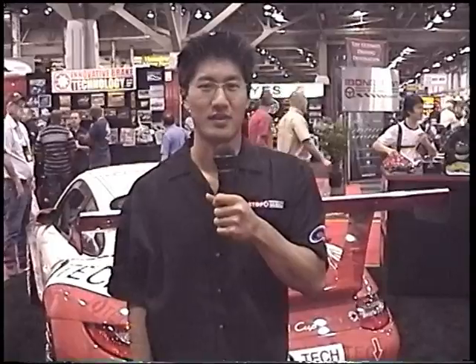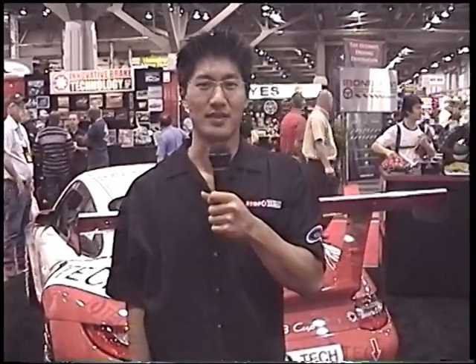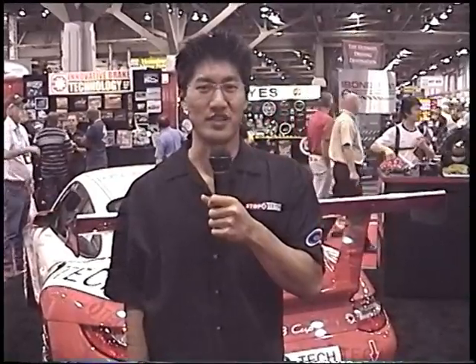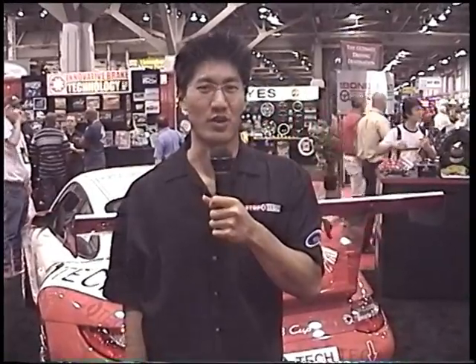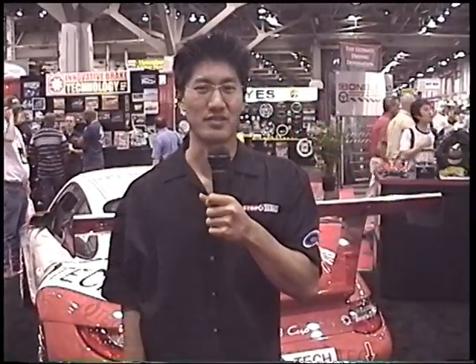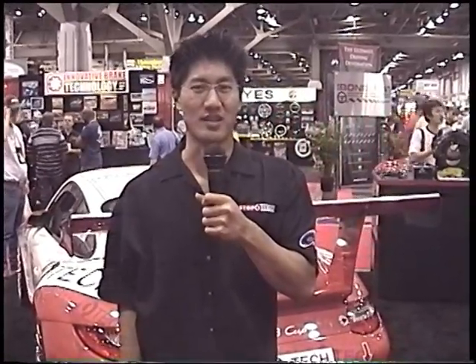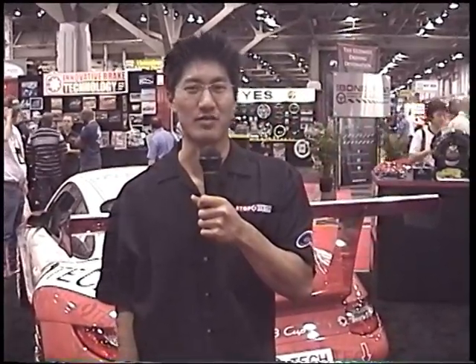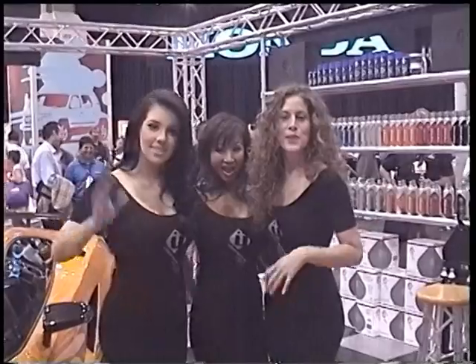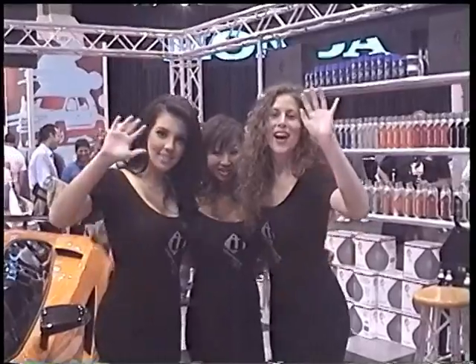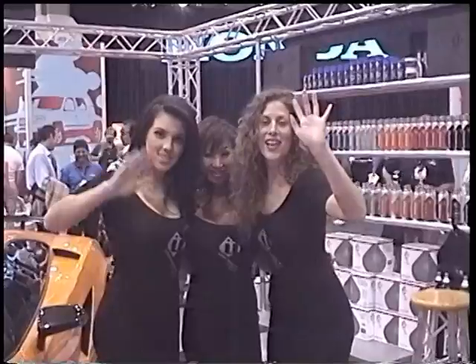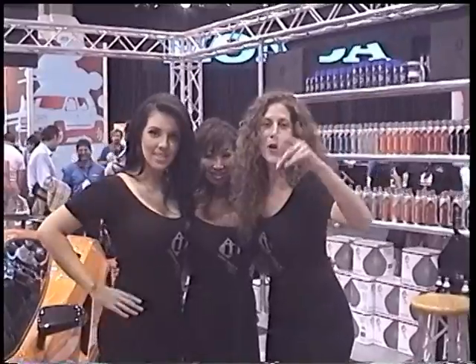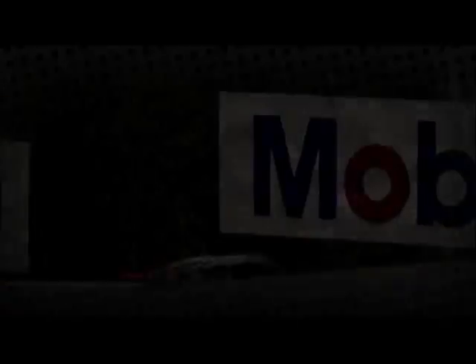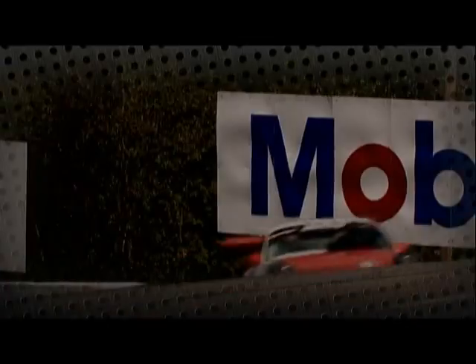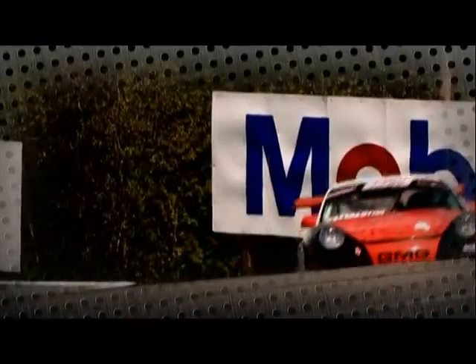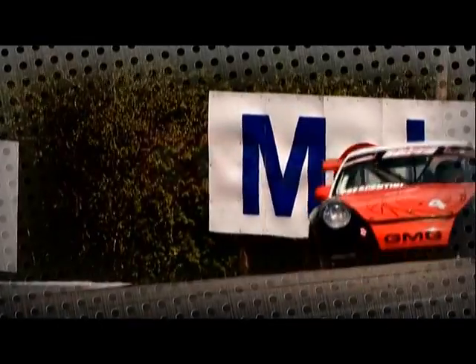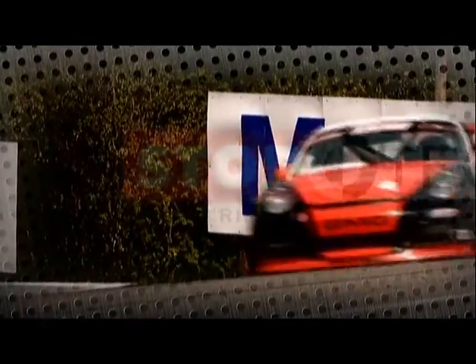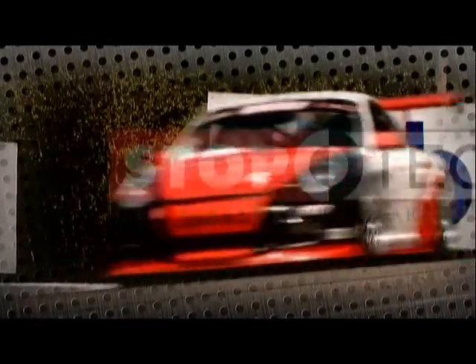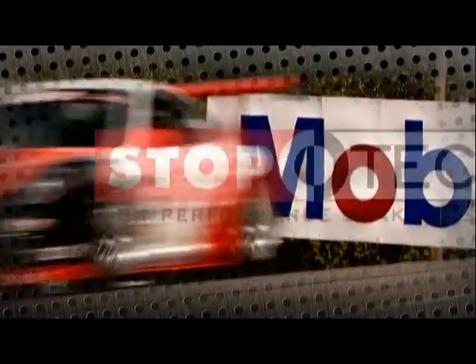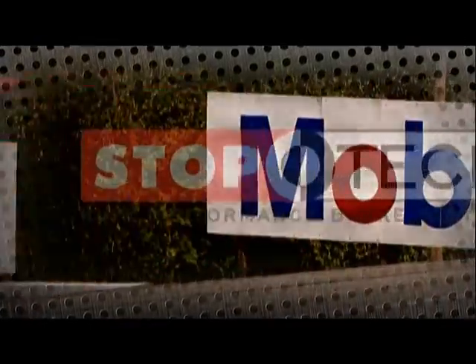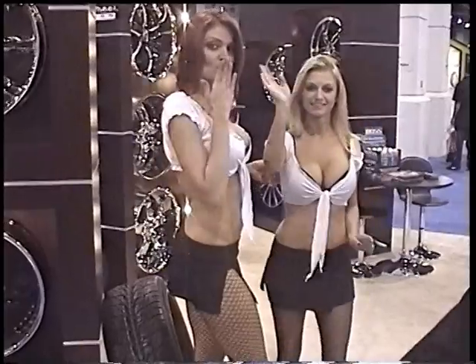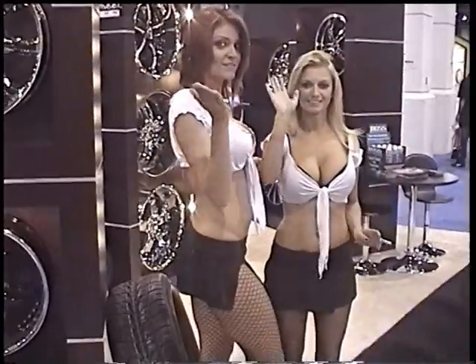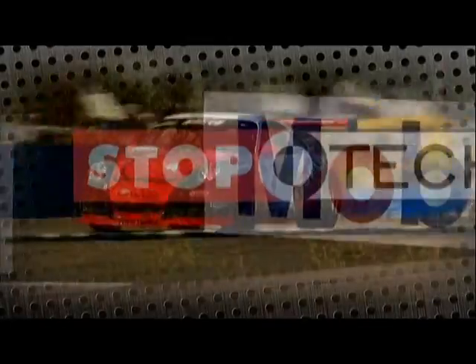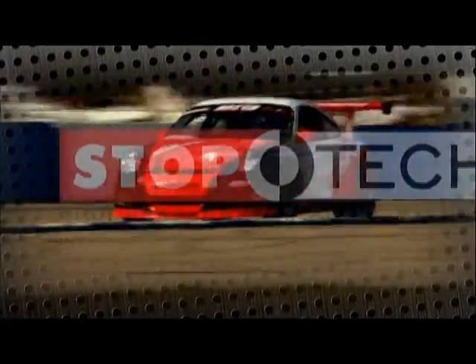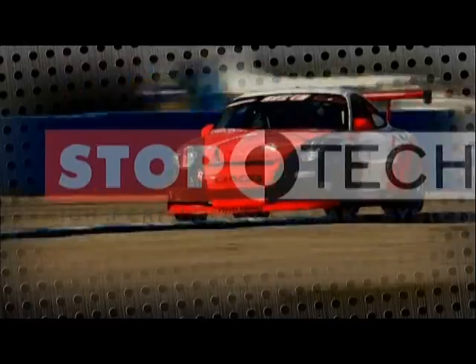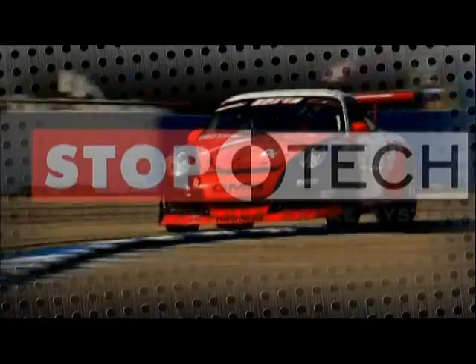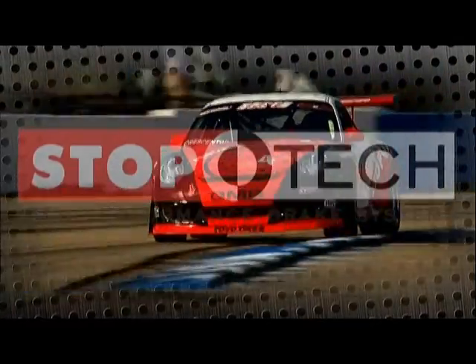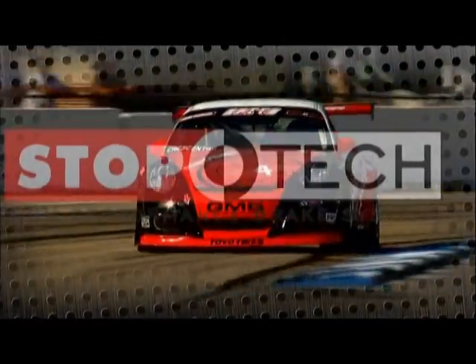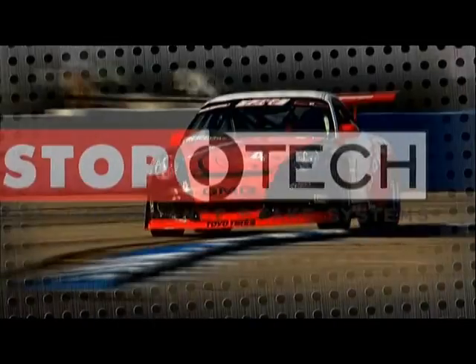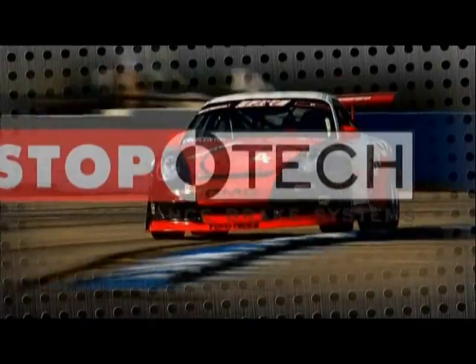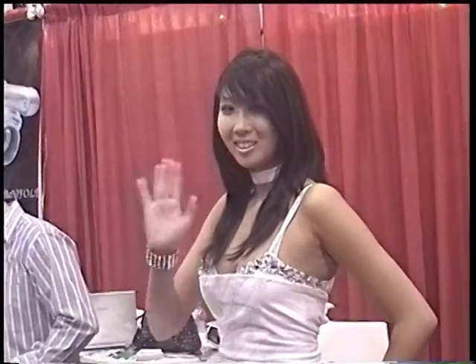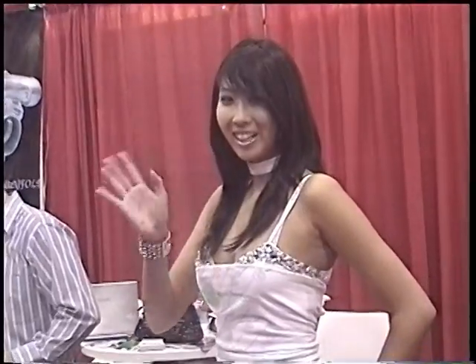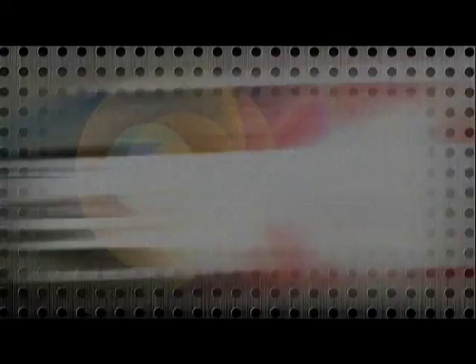That's it for Centric Parts, StopTech, and Power Slot. From SEMA 2009, we'll see you next year.